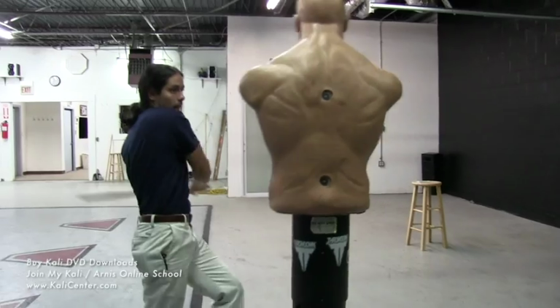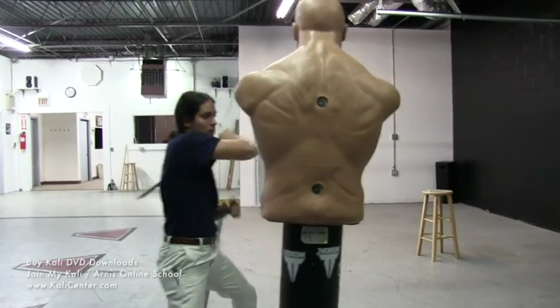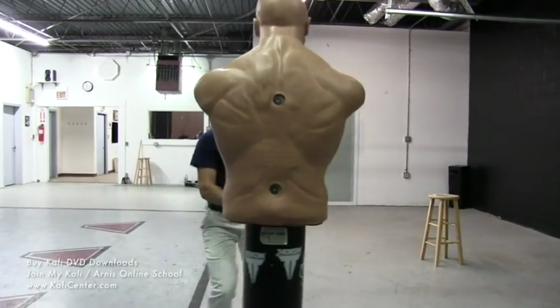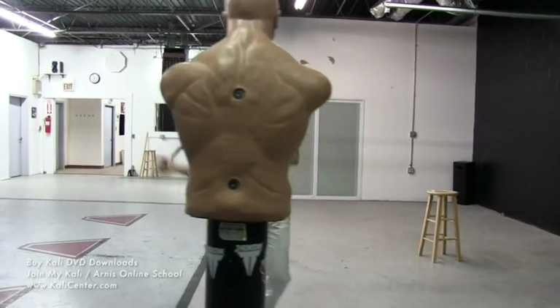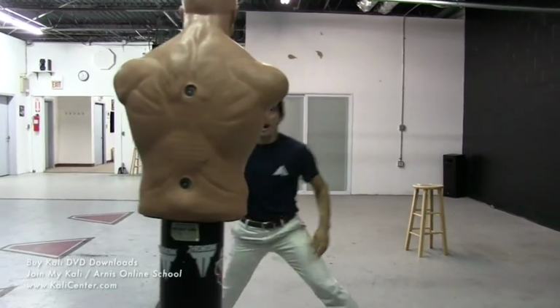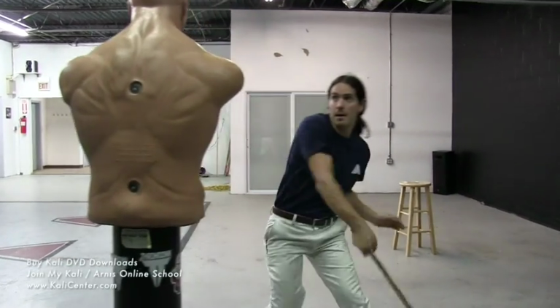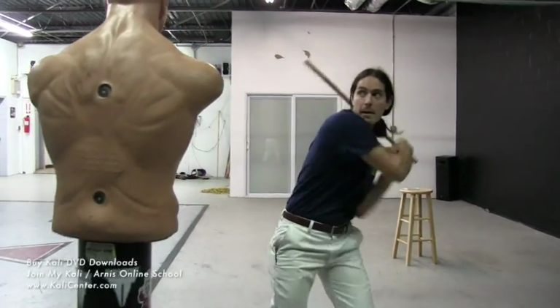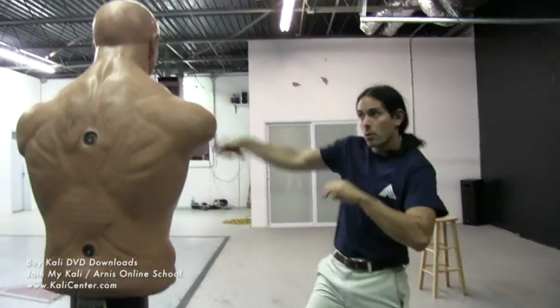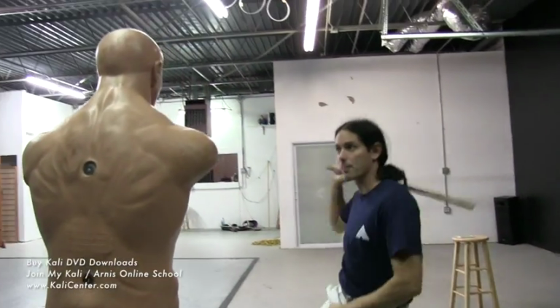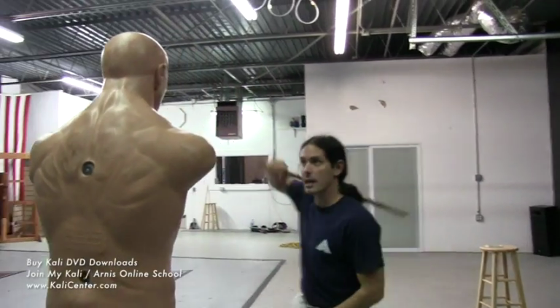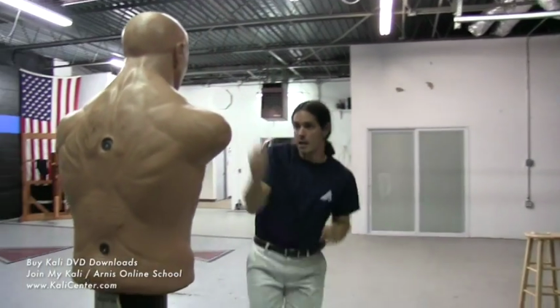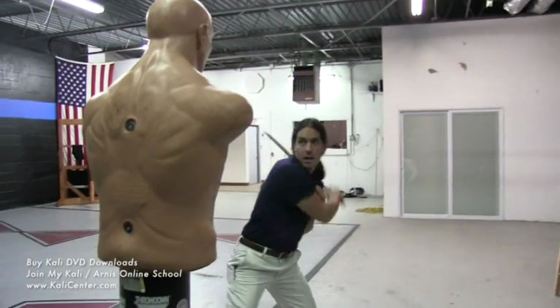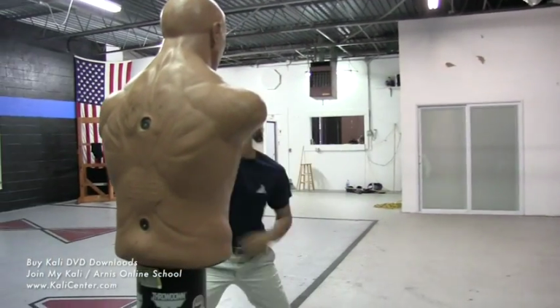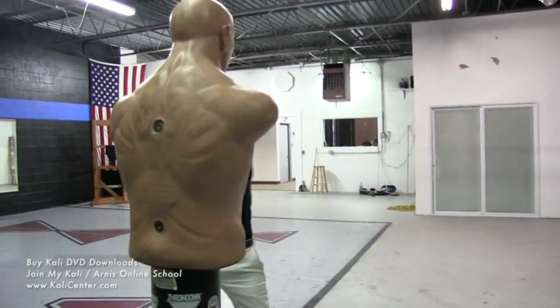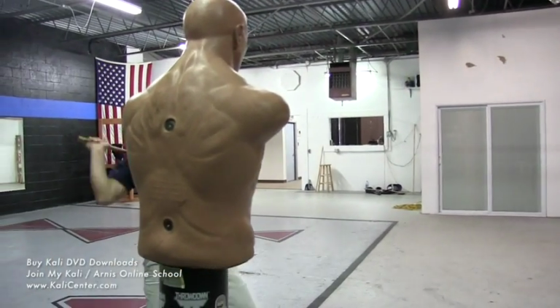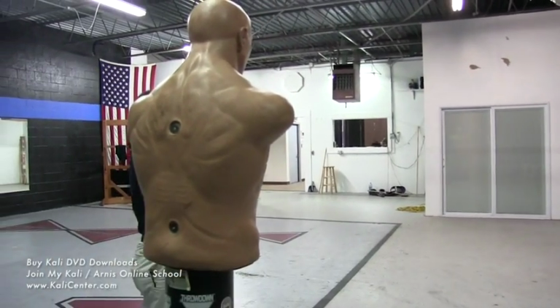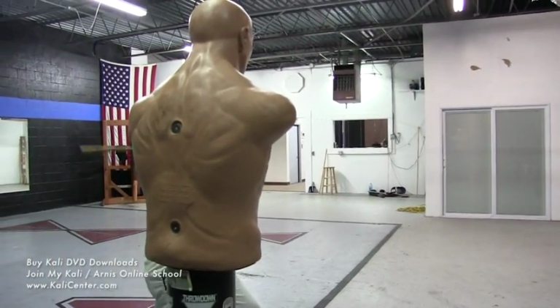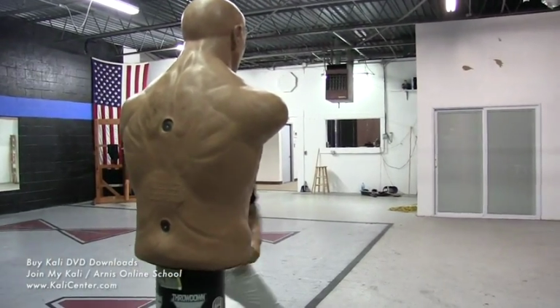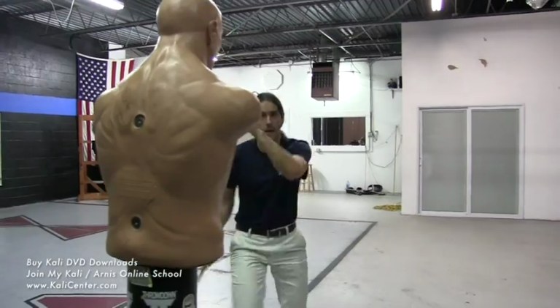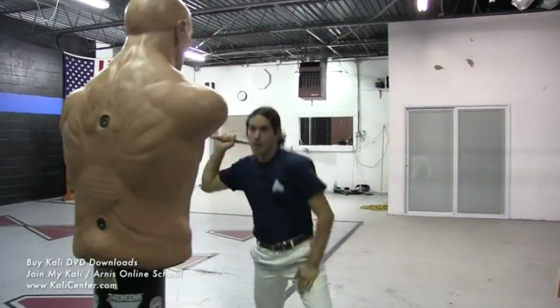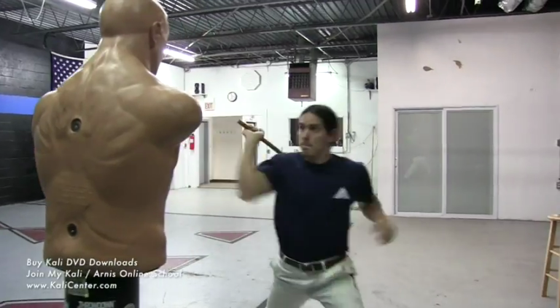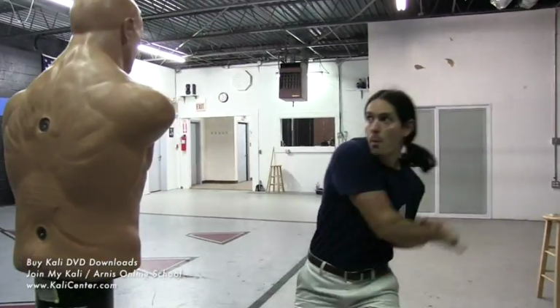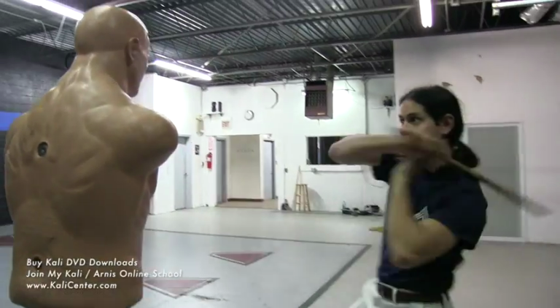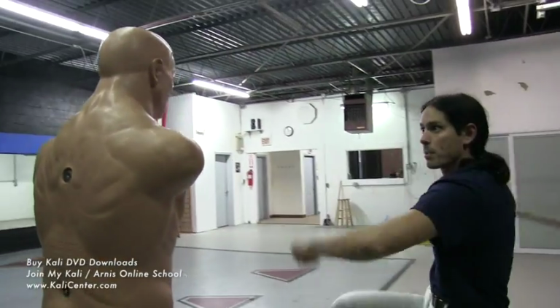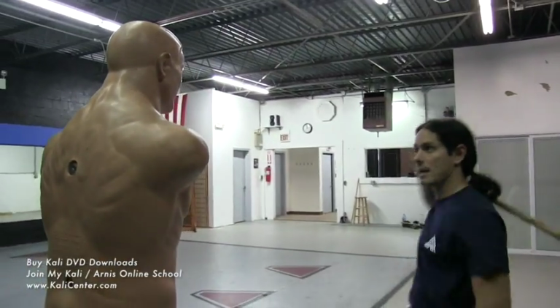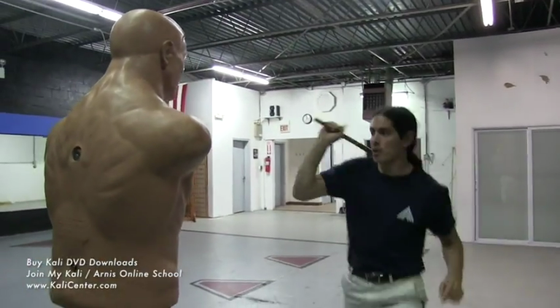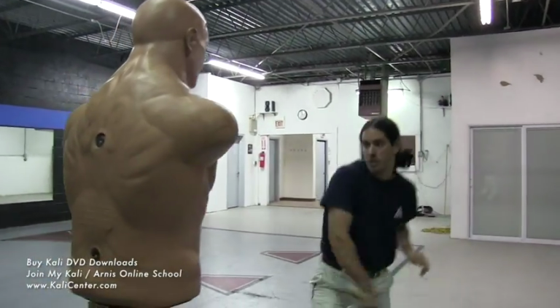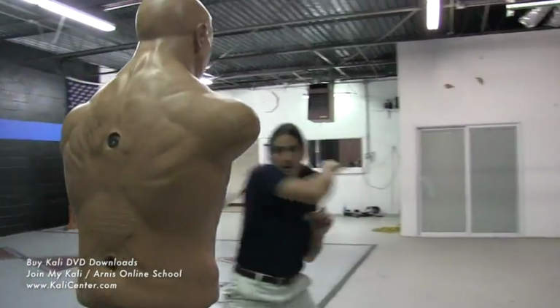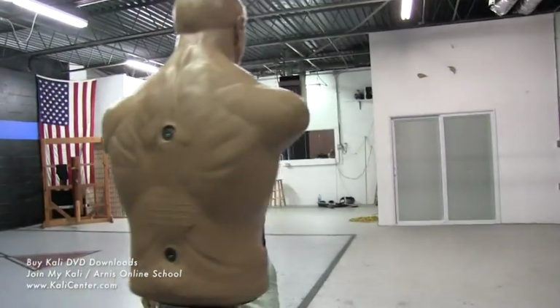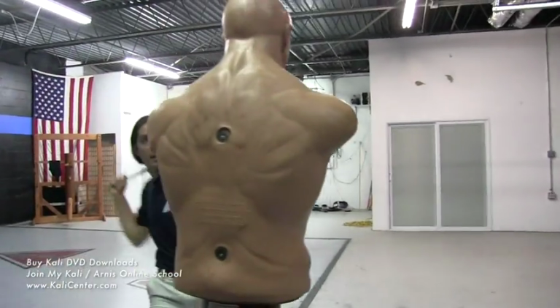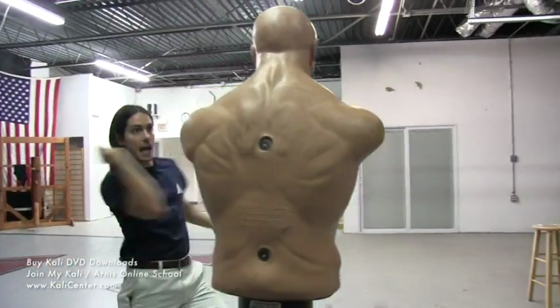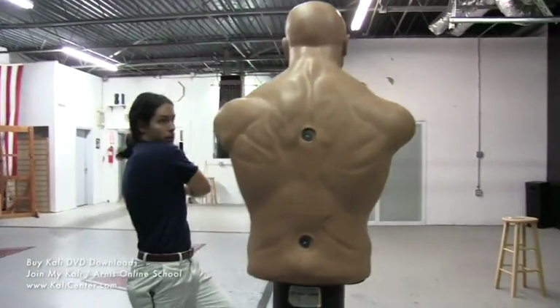If you don't have a bag or something to hit, just train it like this. Boom, boom. Get the angles. Get the angles.